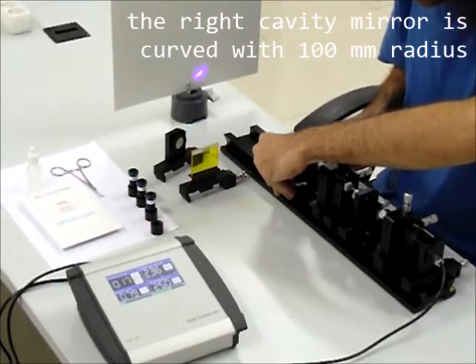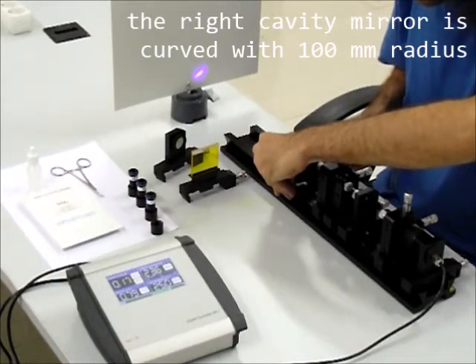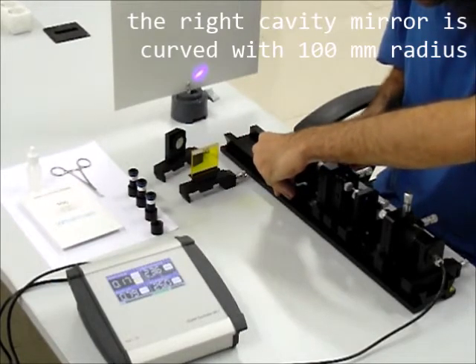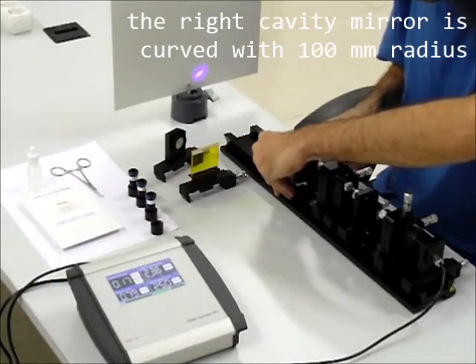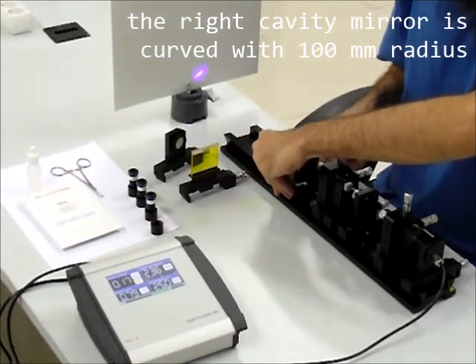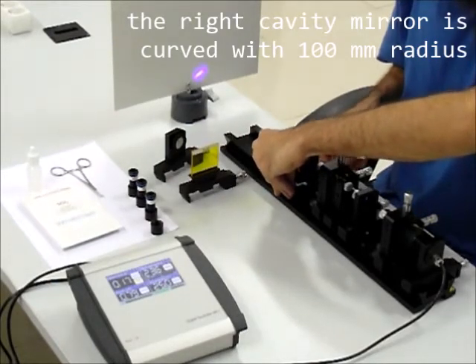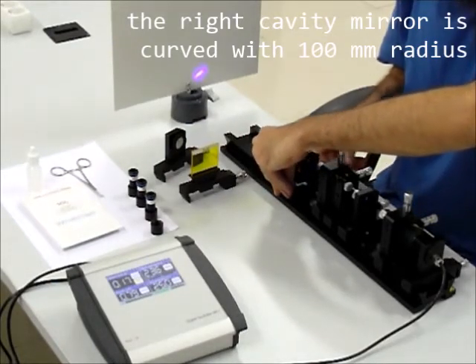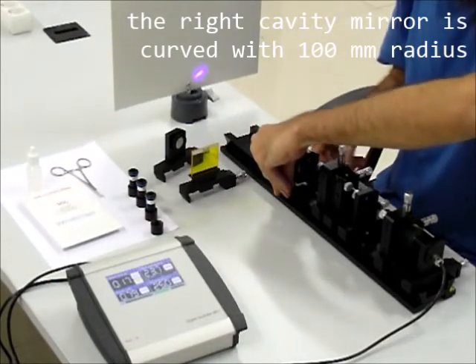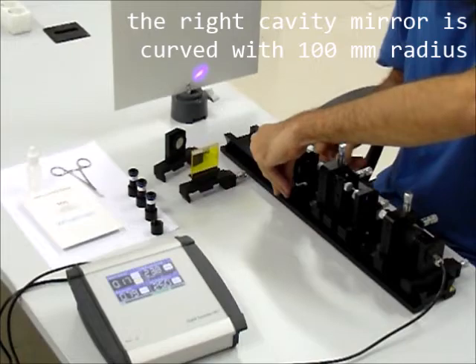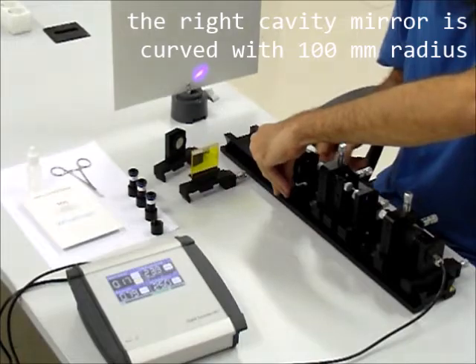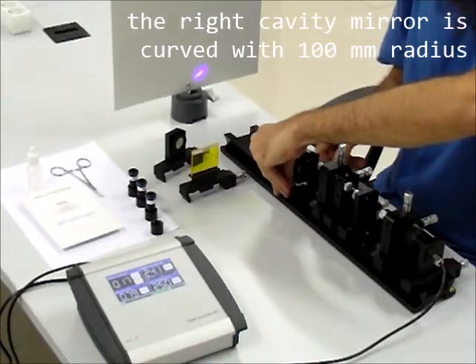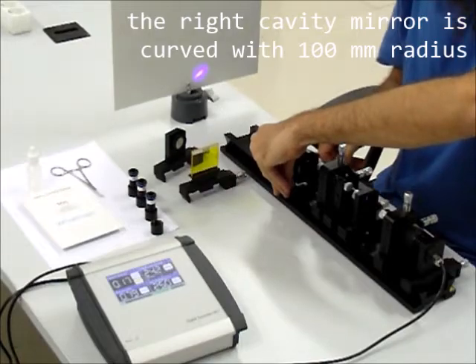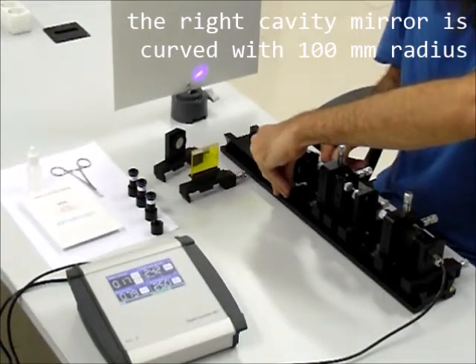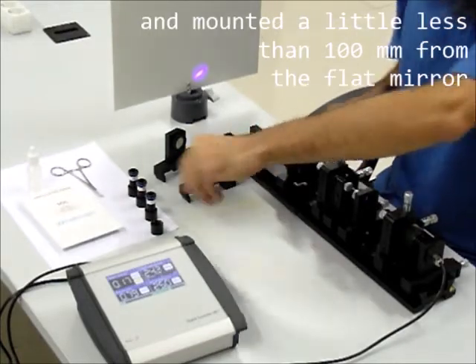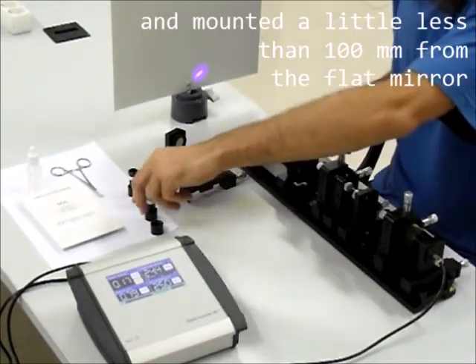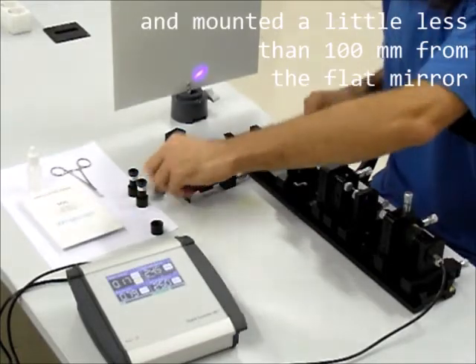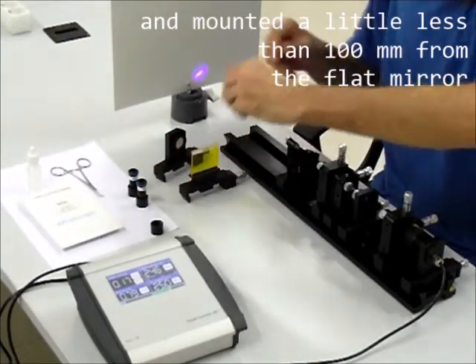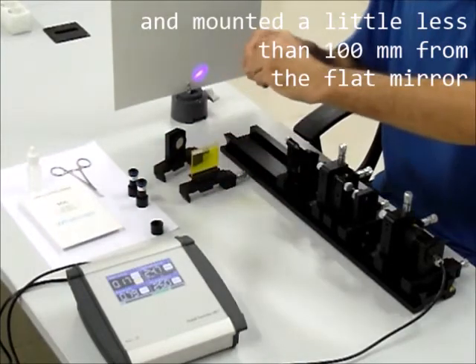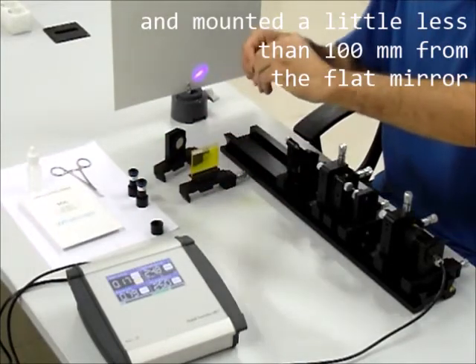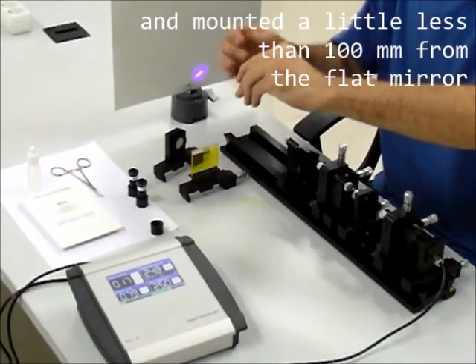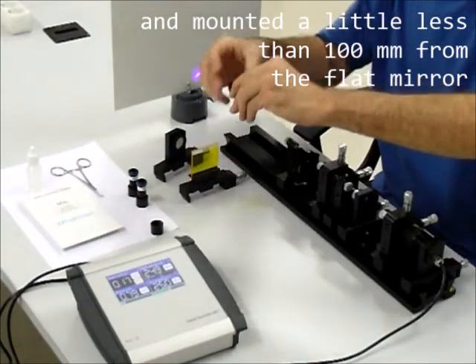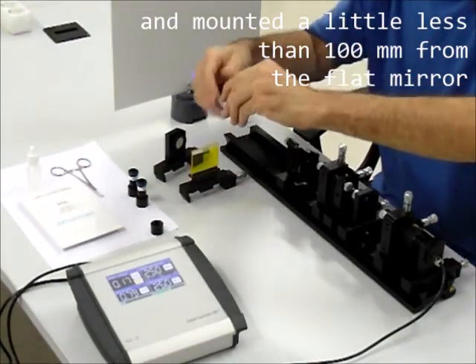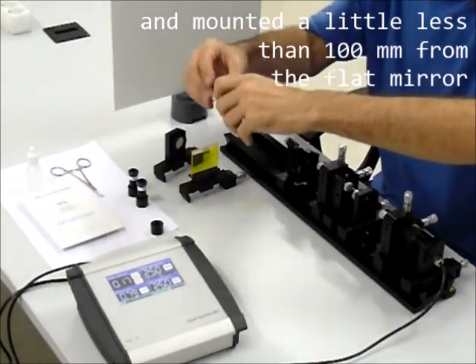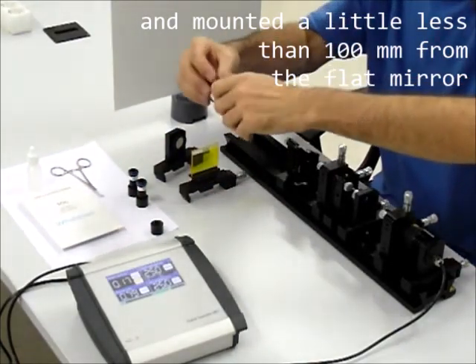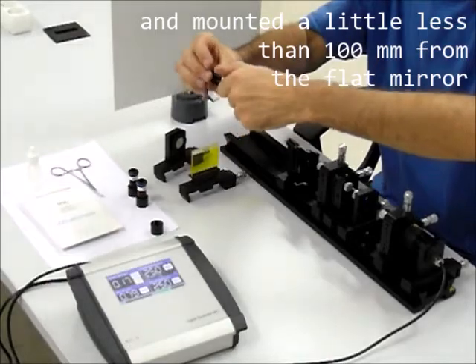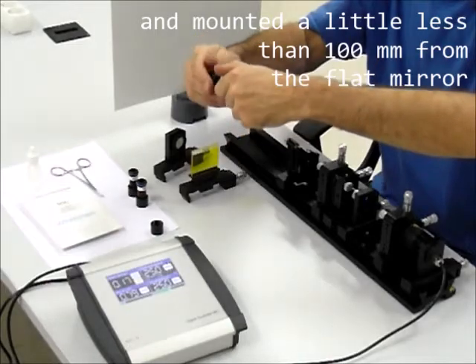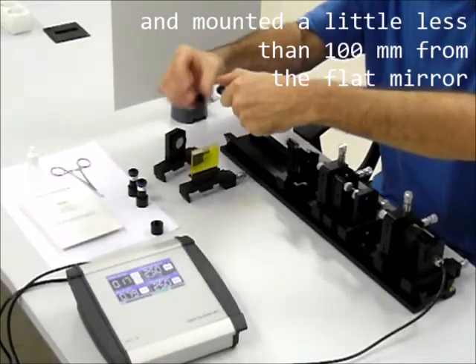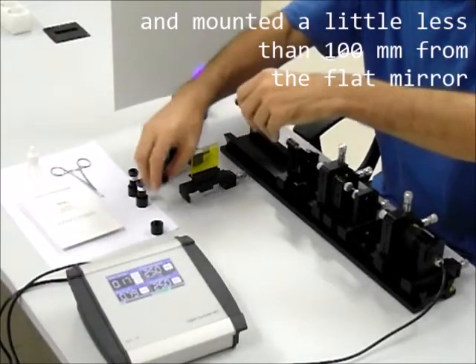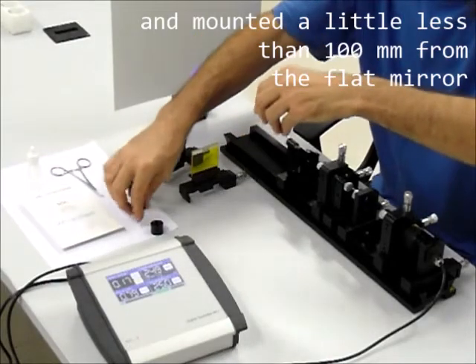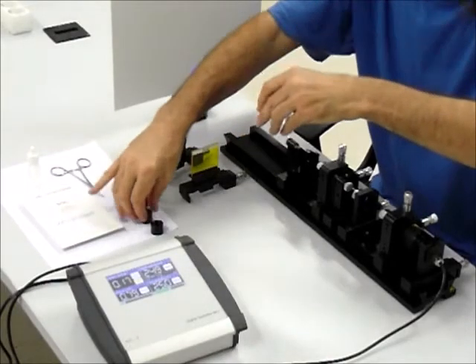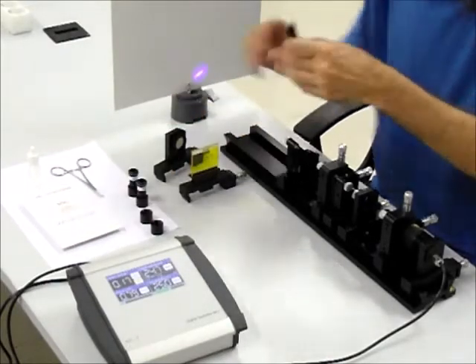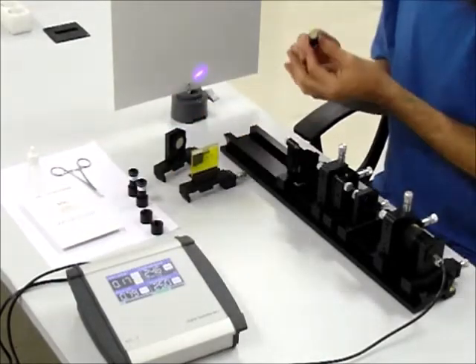The right cavity mirror is curved with a 100 mm radius and mounted a little less than 100 mm from the flat mirror to form a hemispherical cavity.